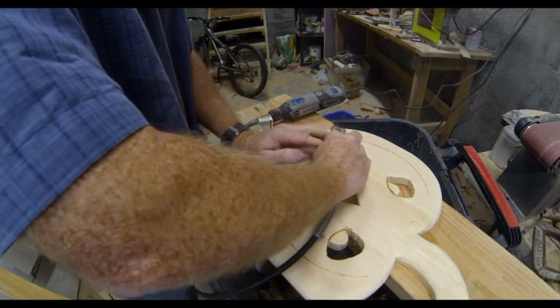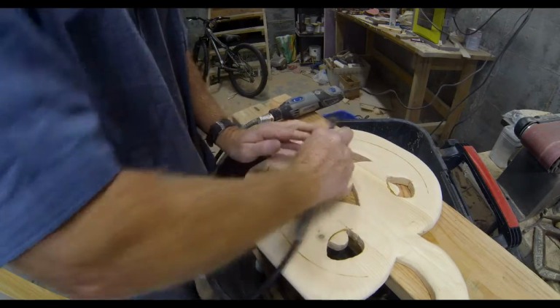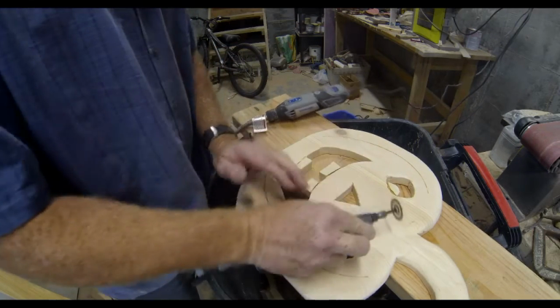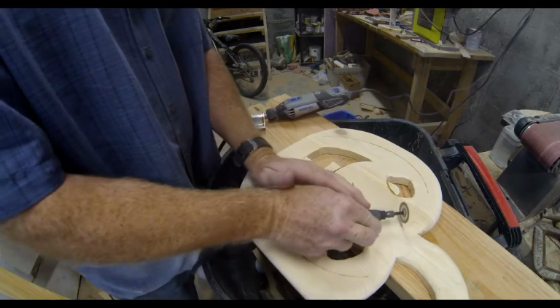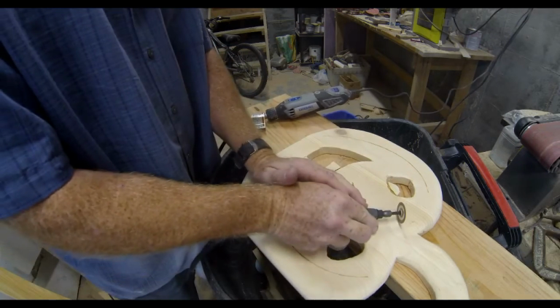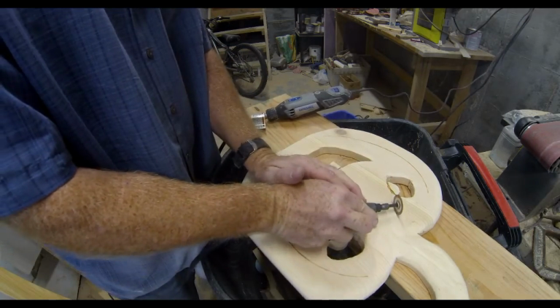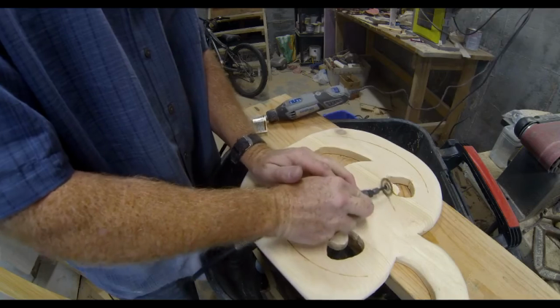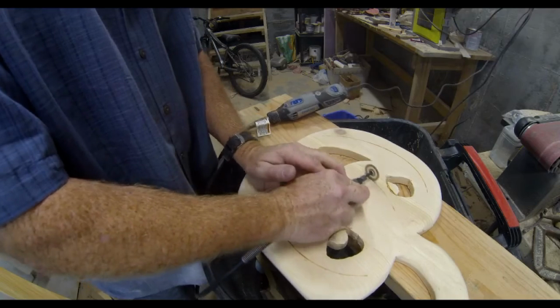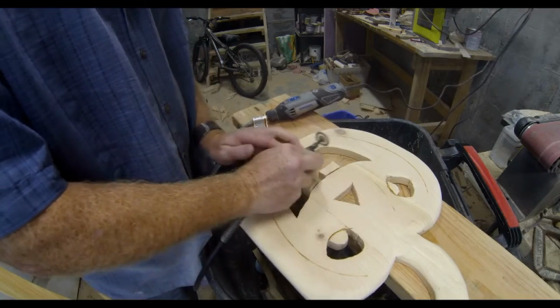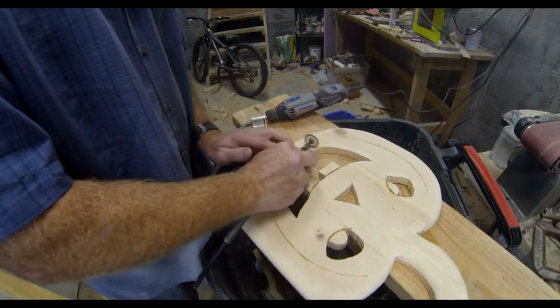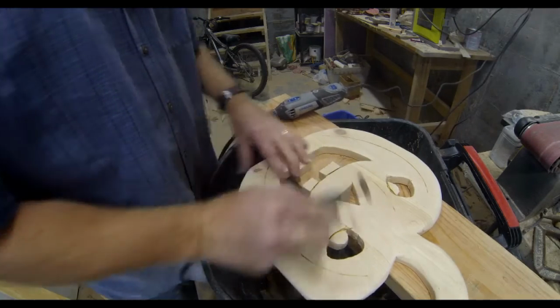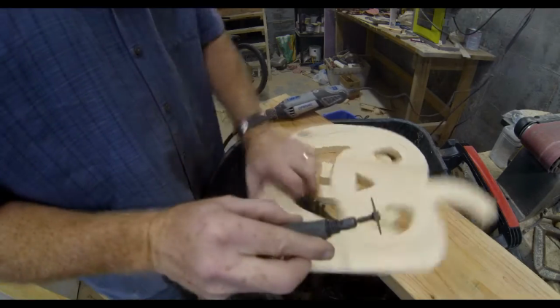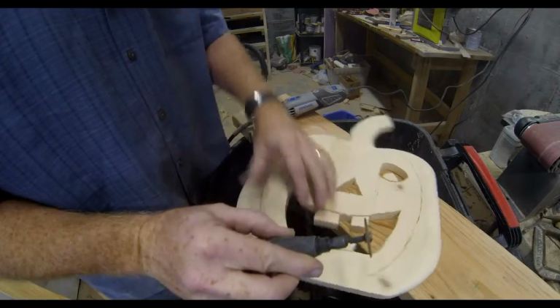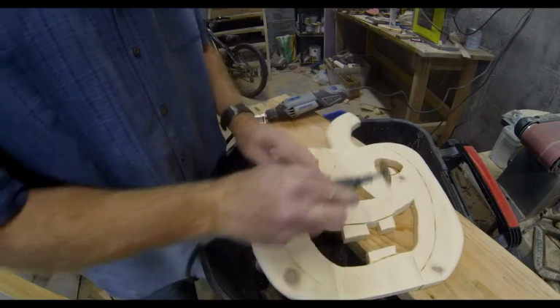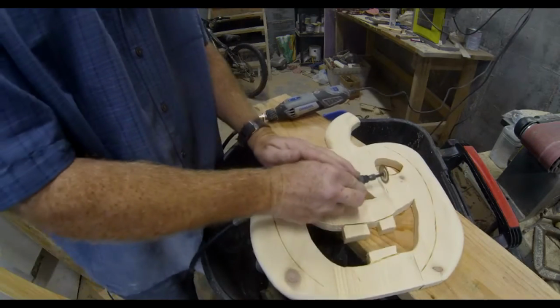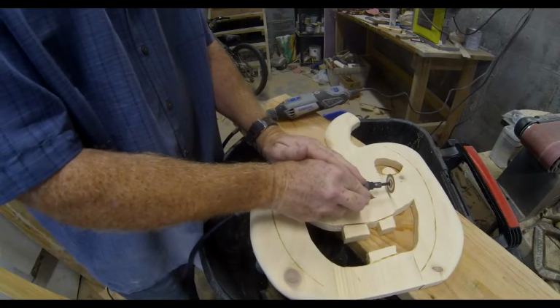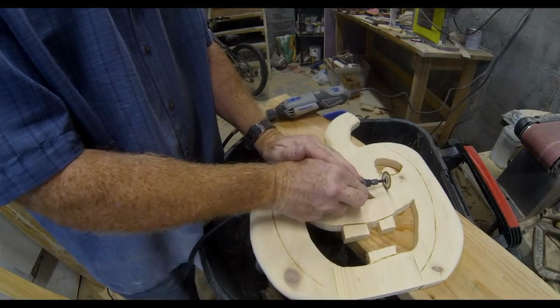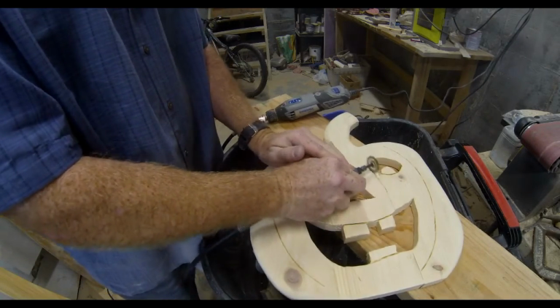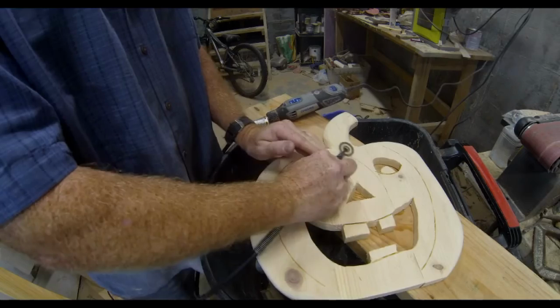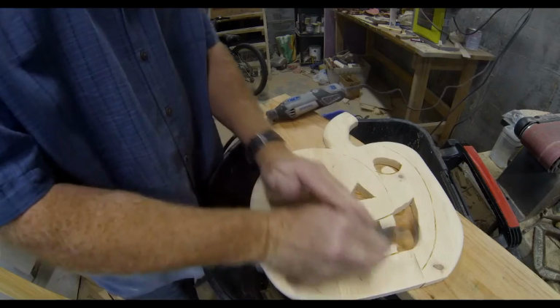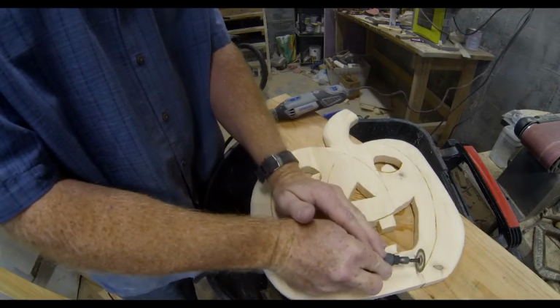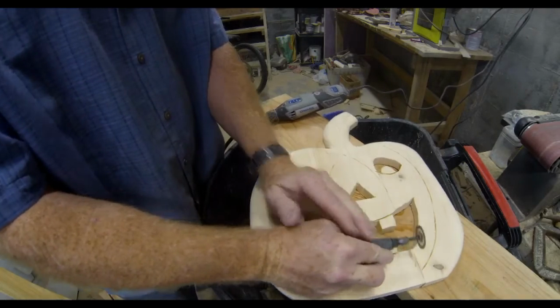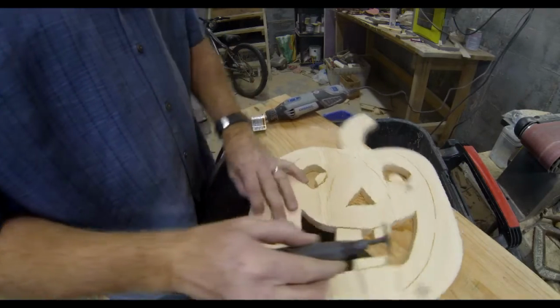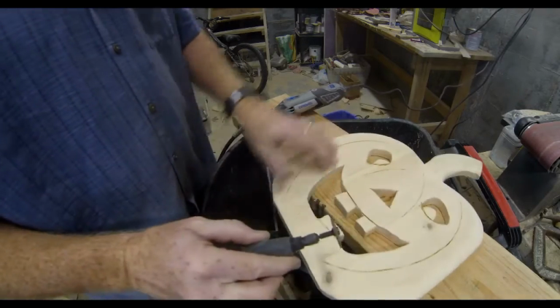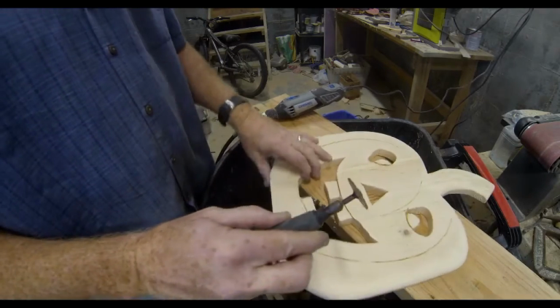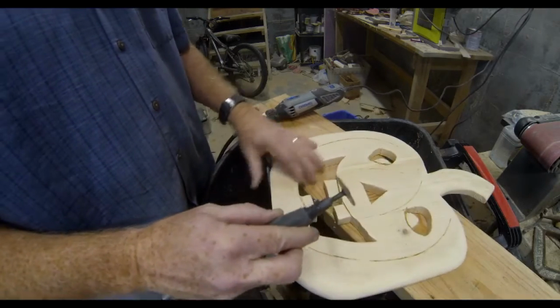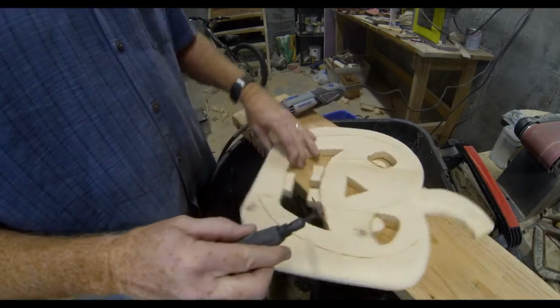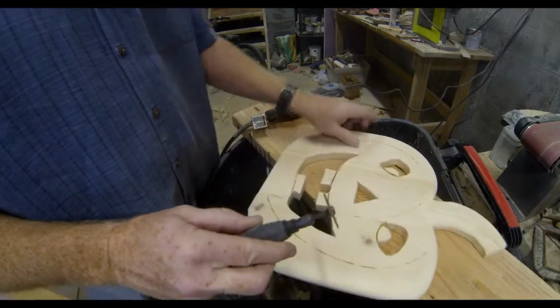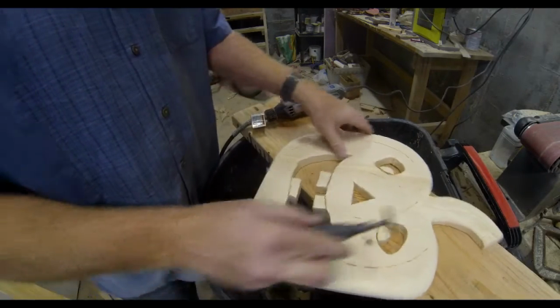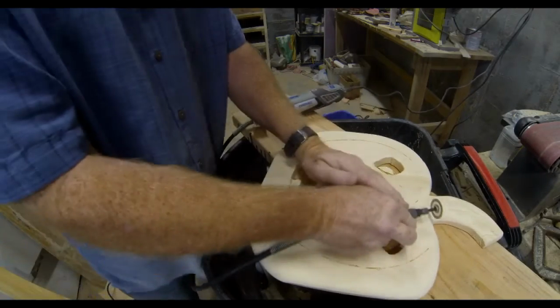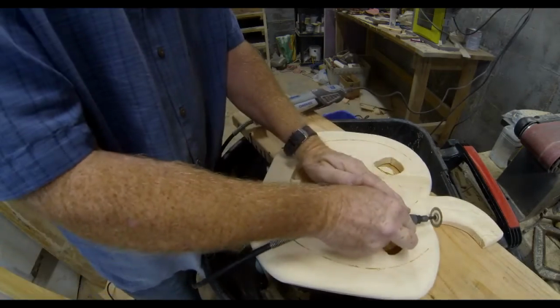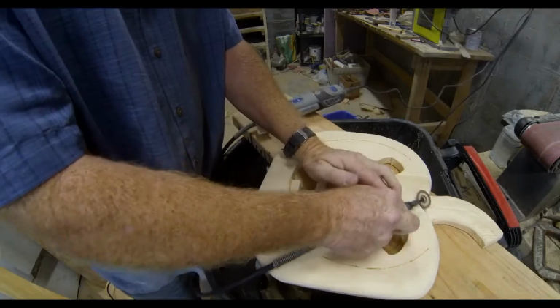This little Dremel with a cut-off wheel does this very well. These lines really kind of stand out better for a stained pumpkin.